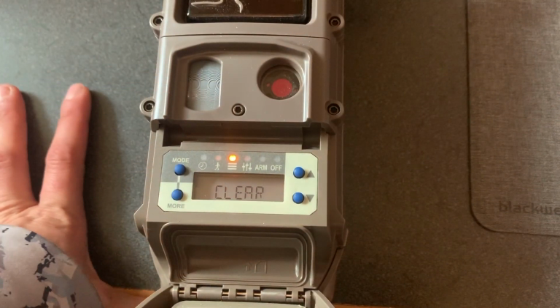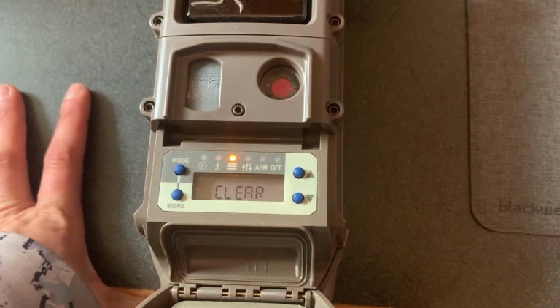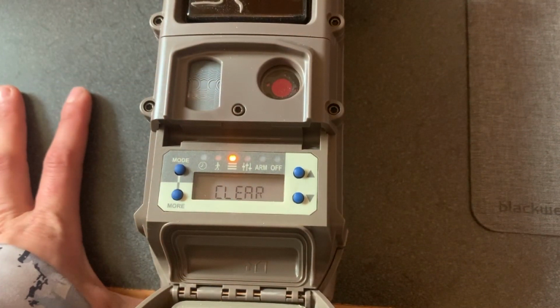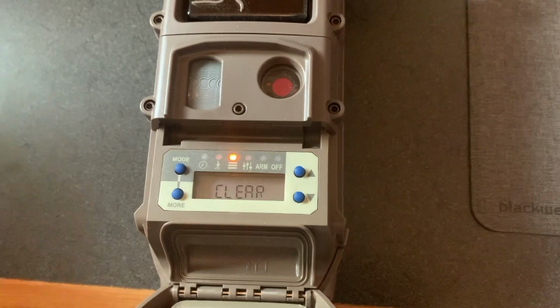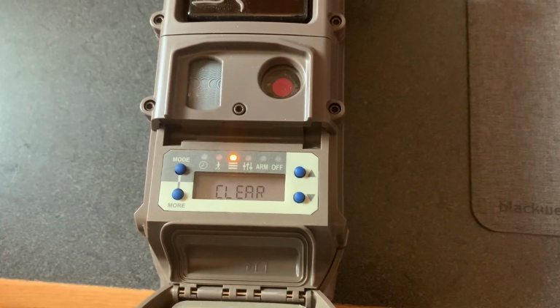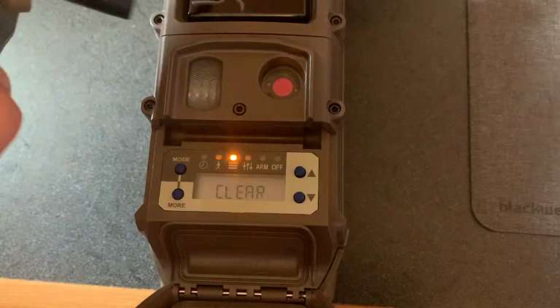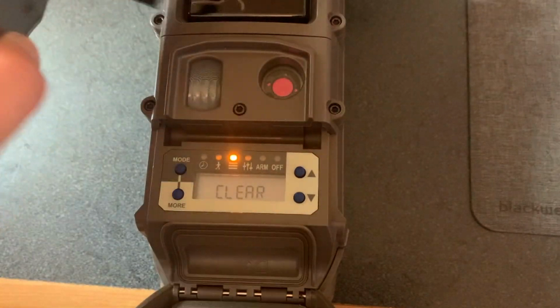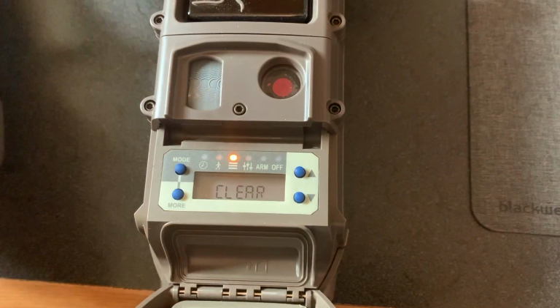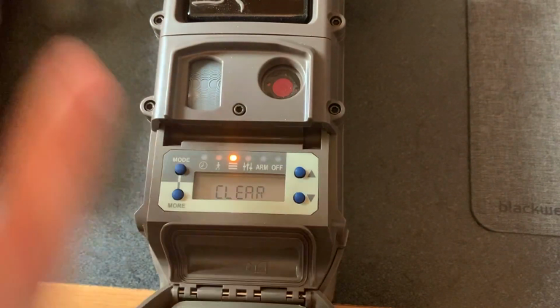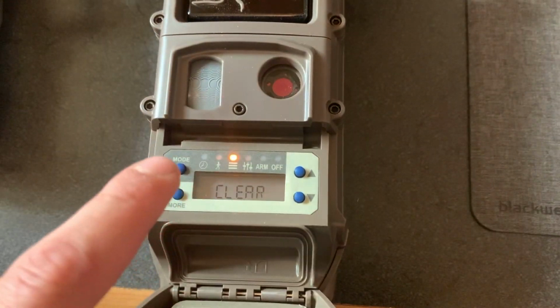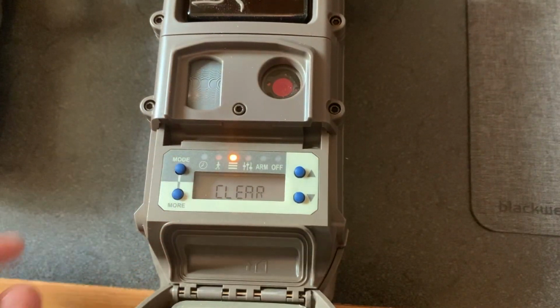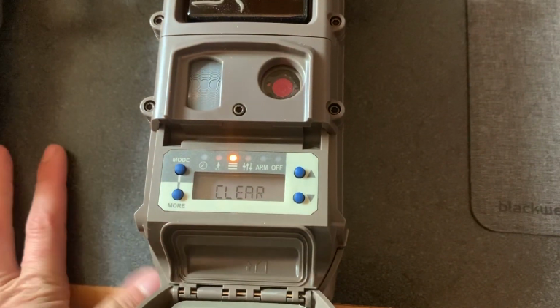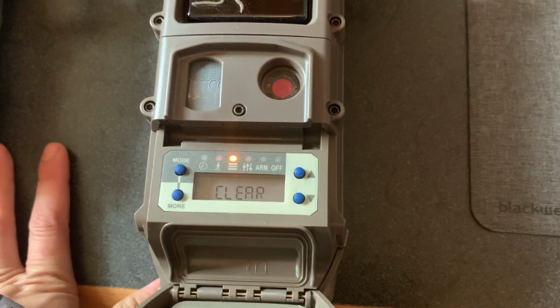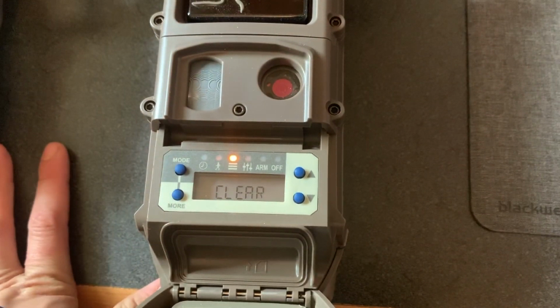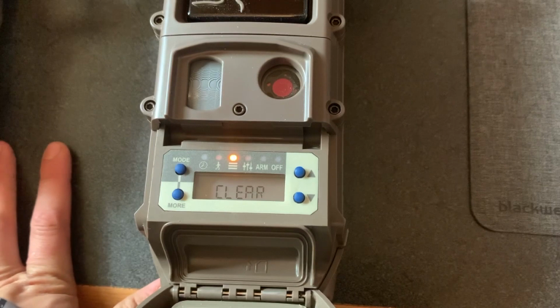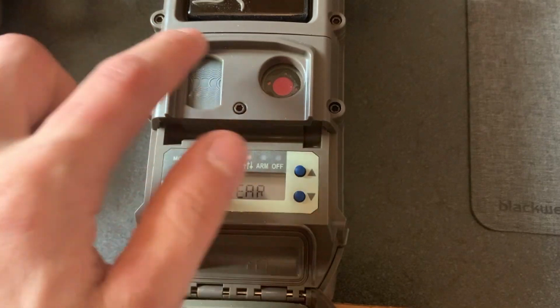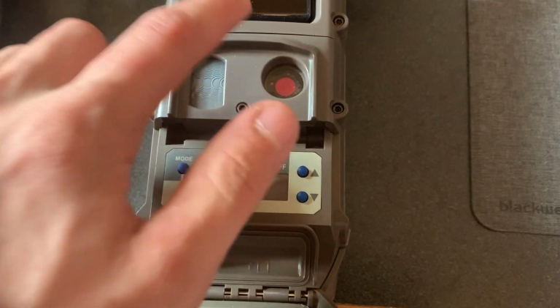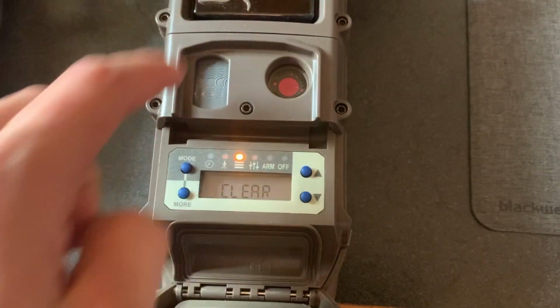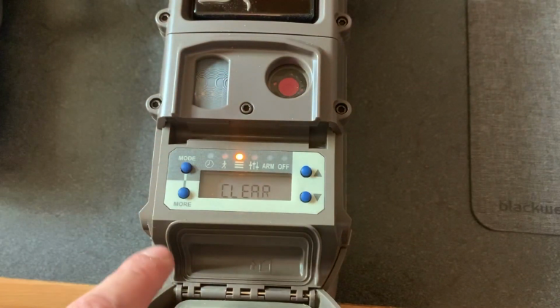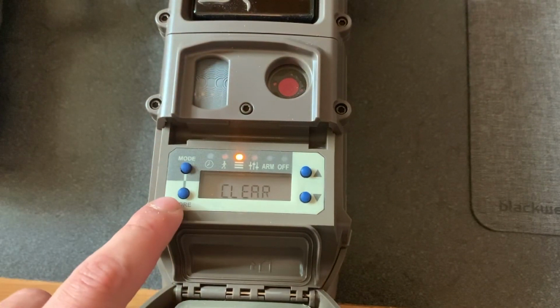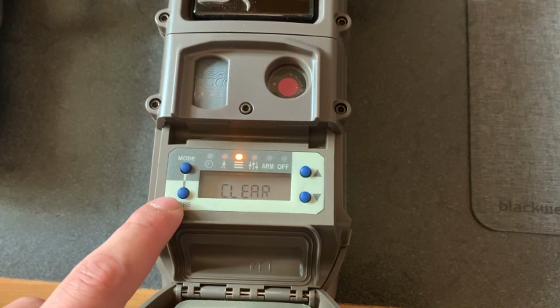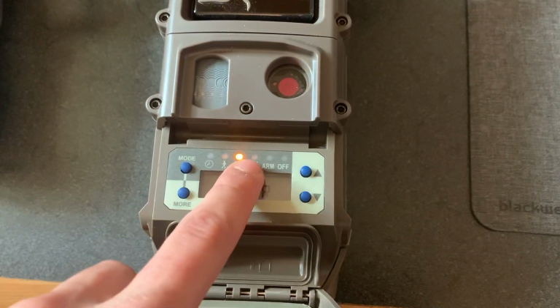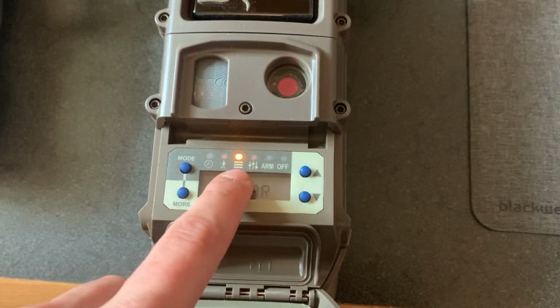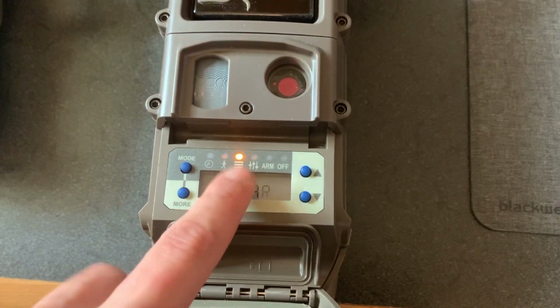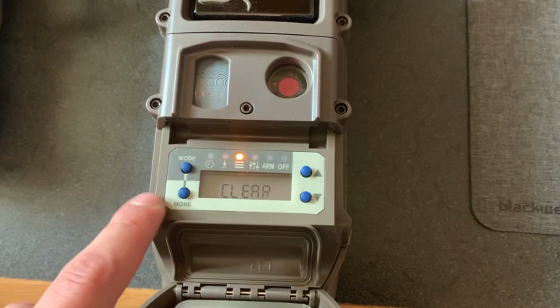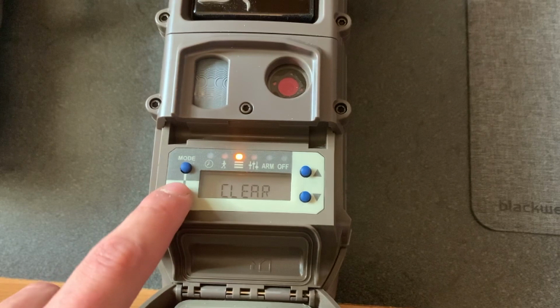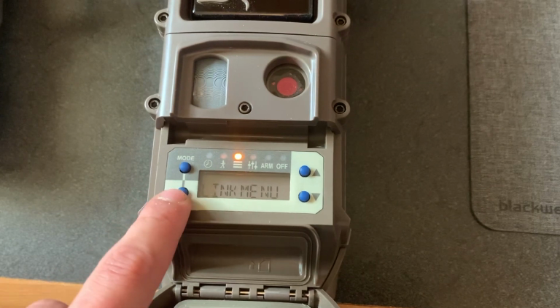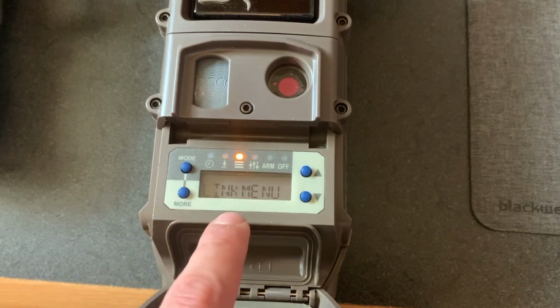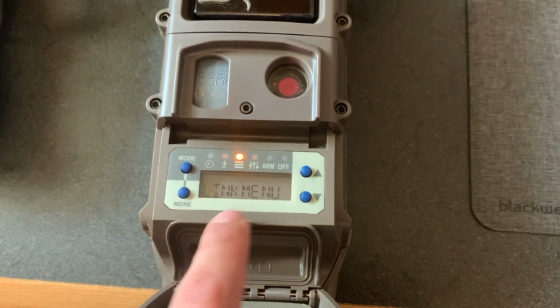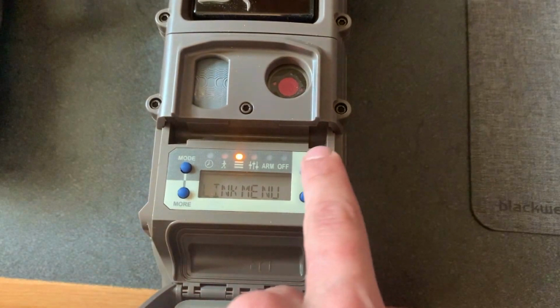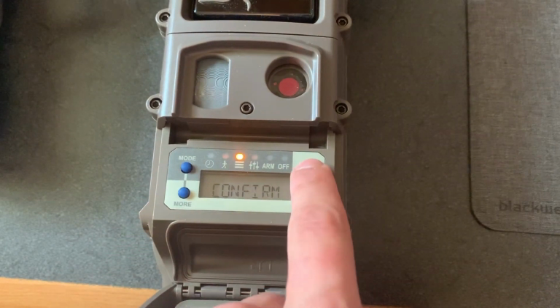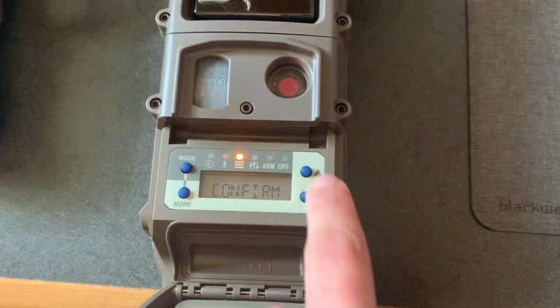Now we're going to go through and show you how to link your J-Series and your K-Series cameras. So first, your K-Series cell camera — you have to go onto the commands menu and go over to the link menu and hit the up button.